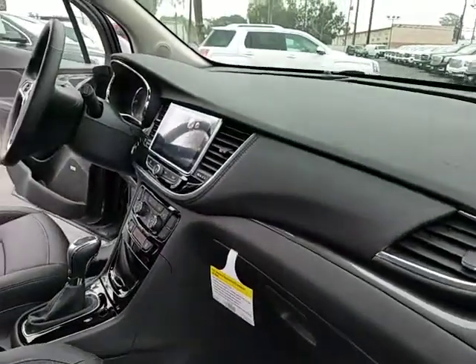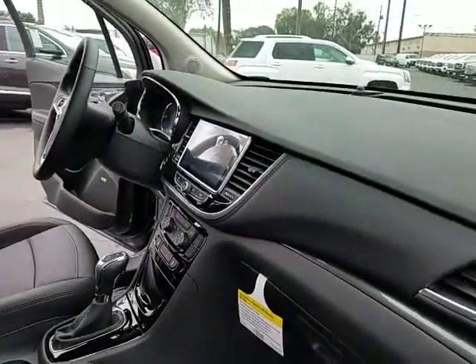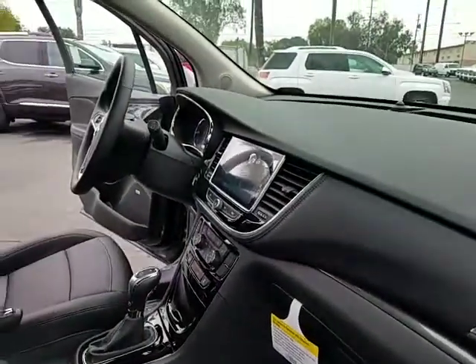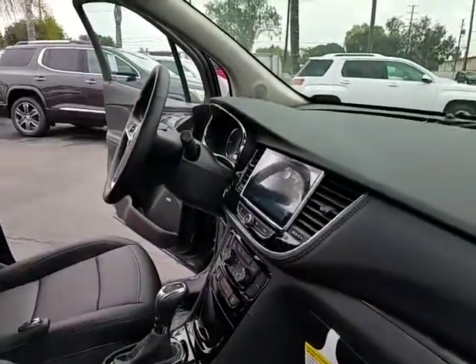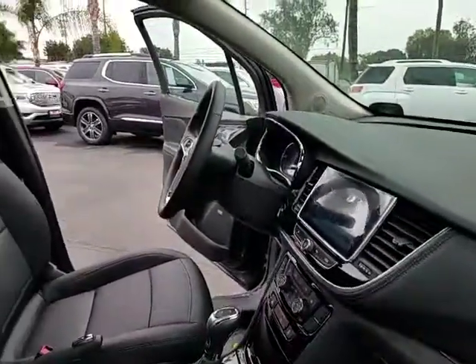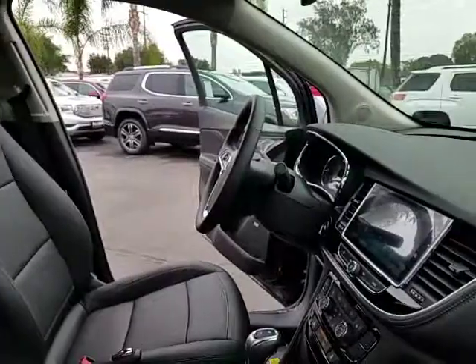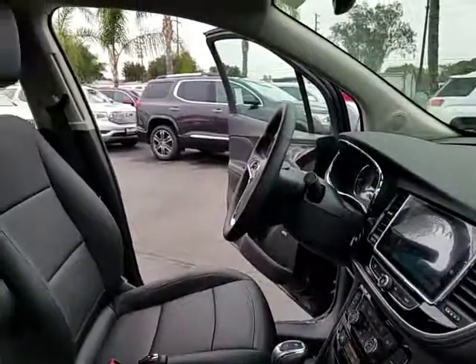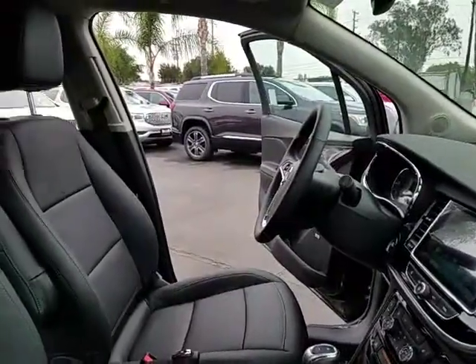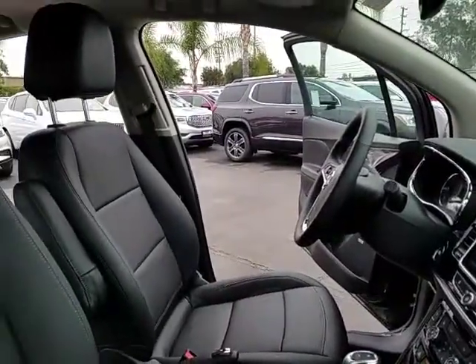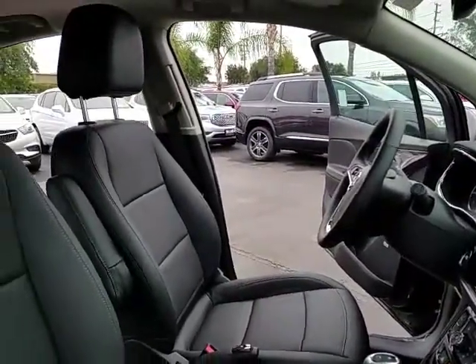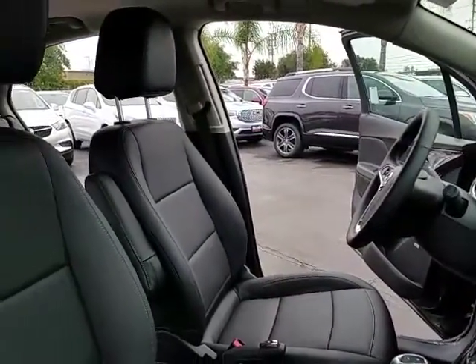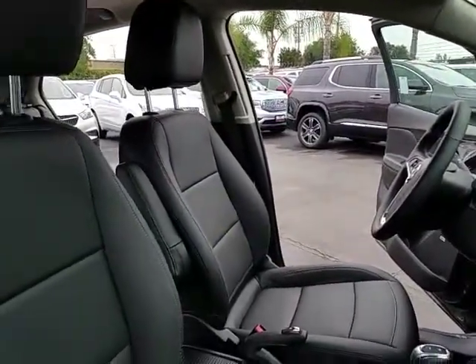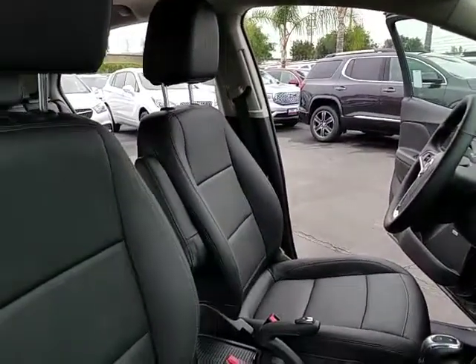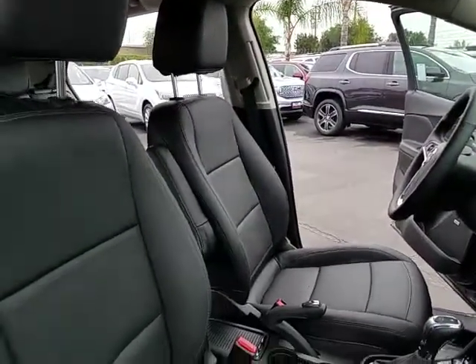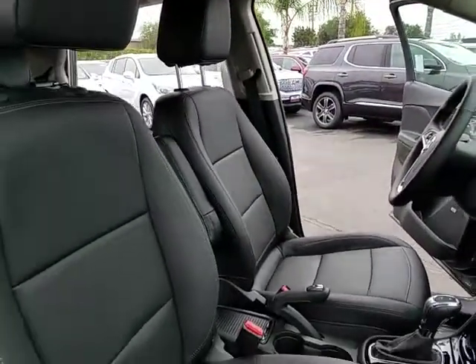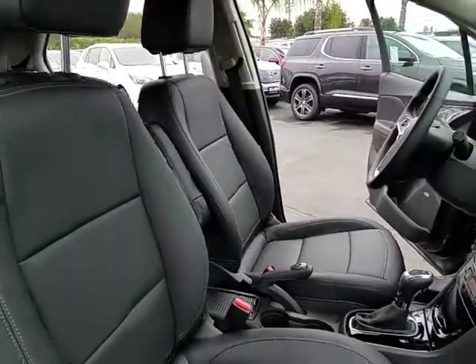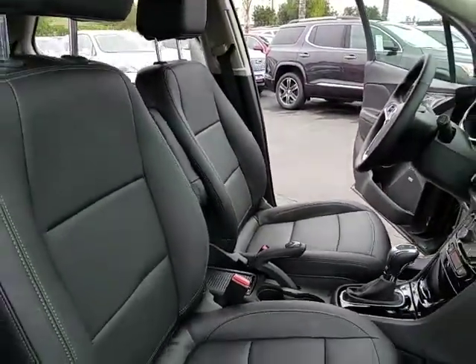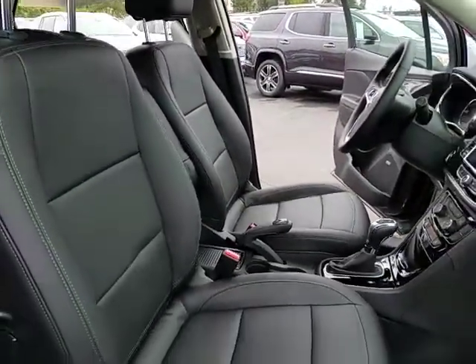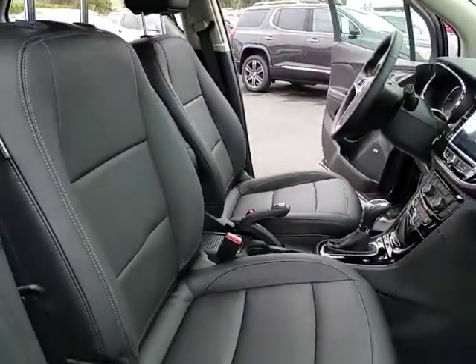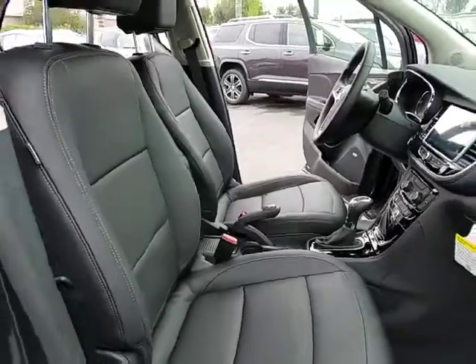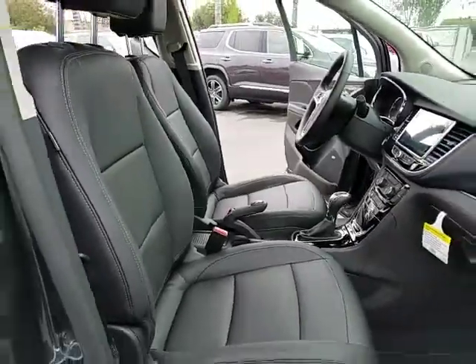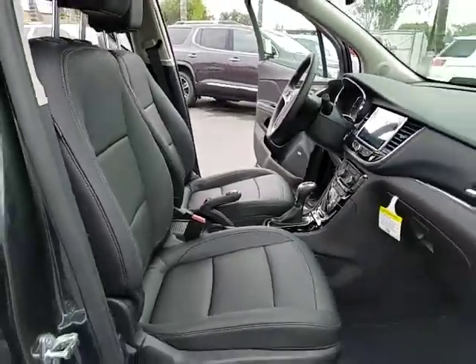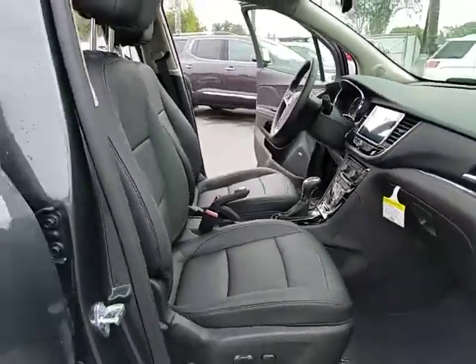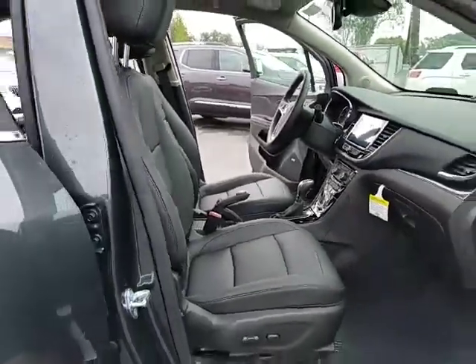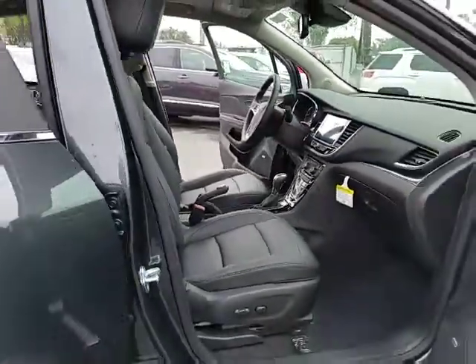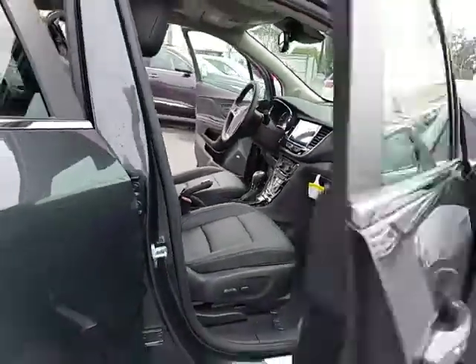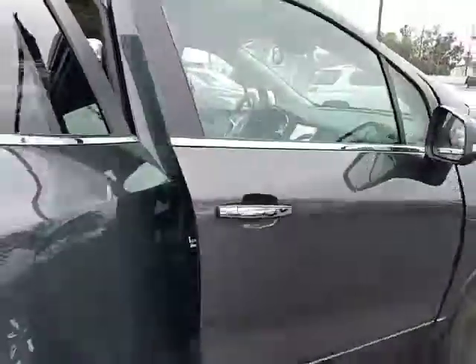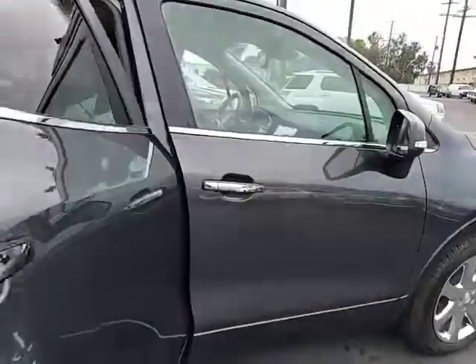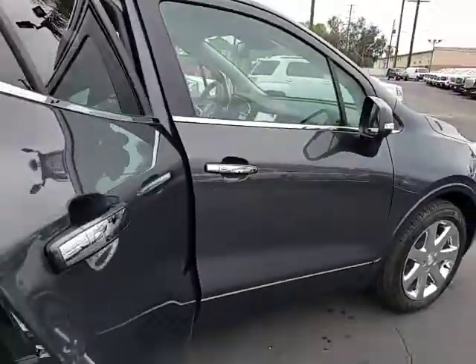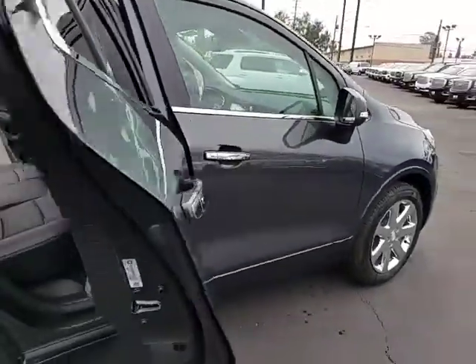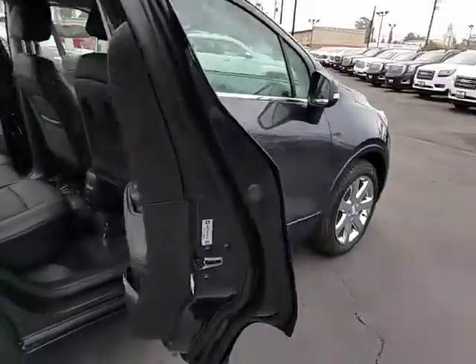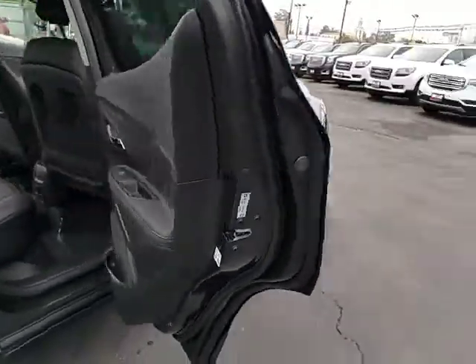Stability control, remote engine start, anti-lock braking system, traction control, keyless entry, steering wheel audio control, power passenger seat, lane departure warning, backup camera, Bluetooth.